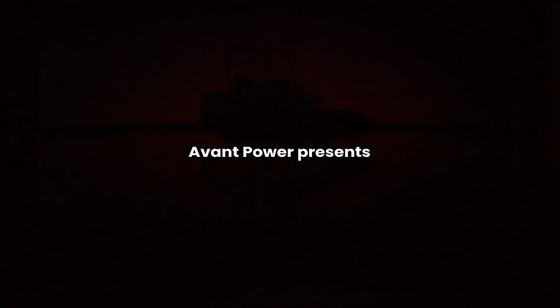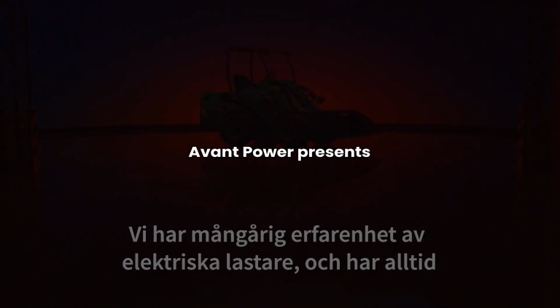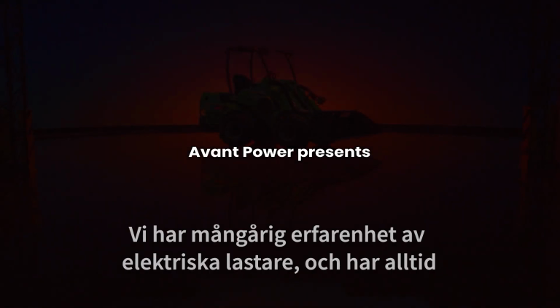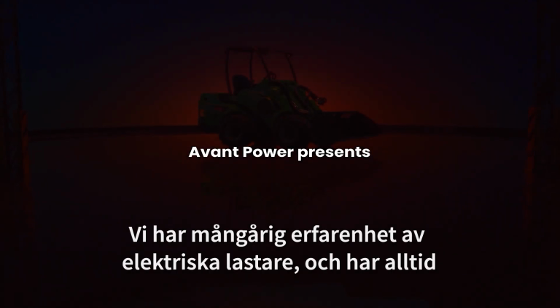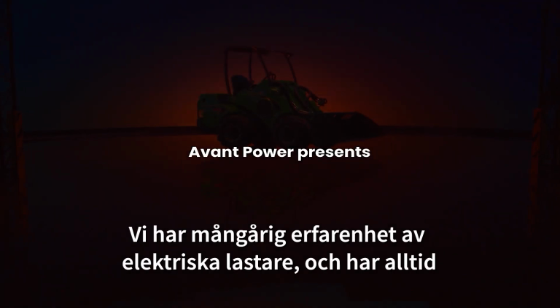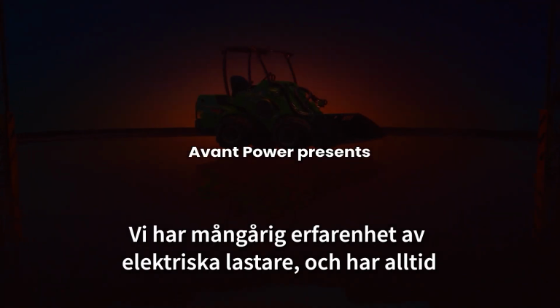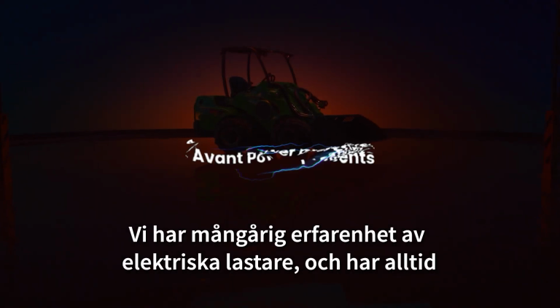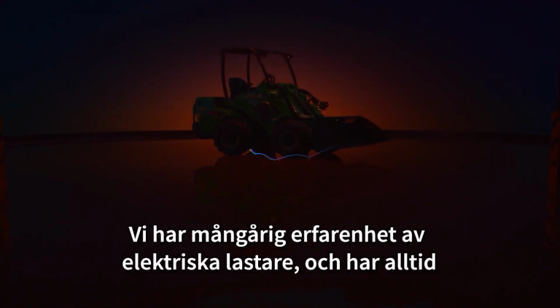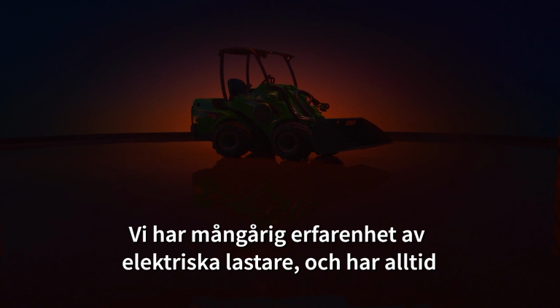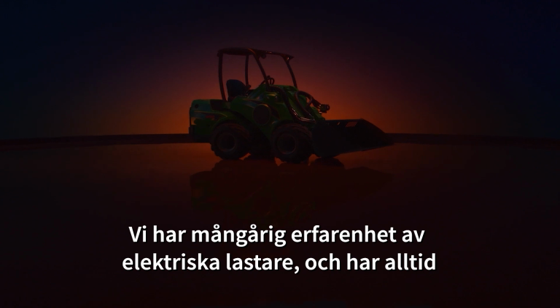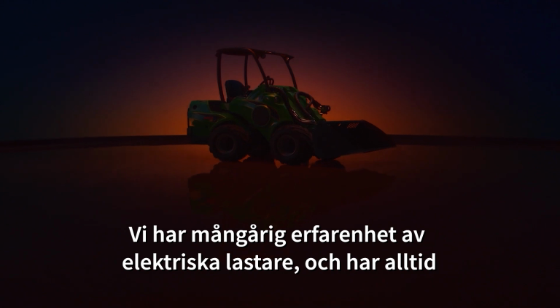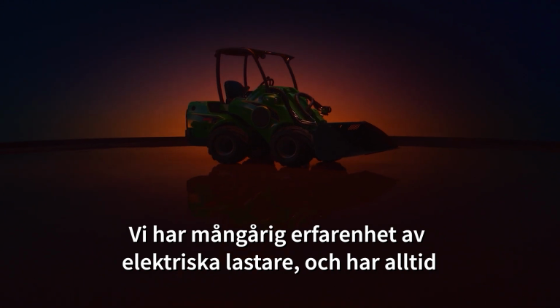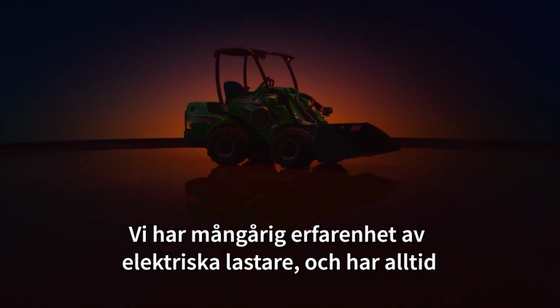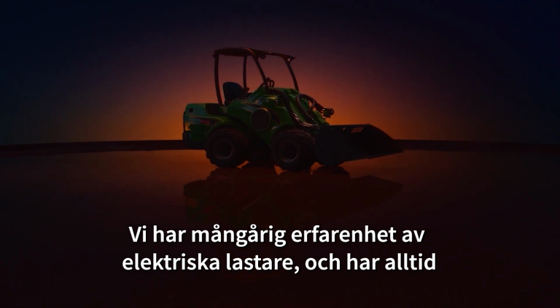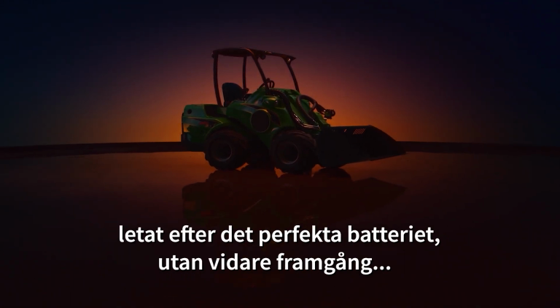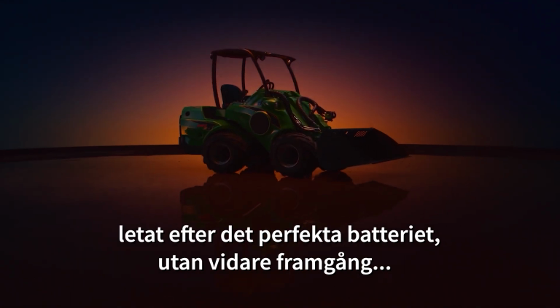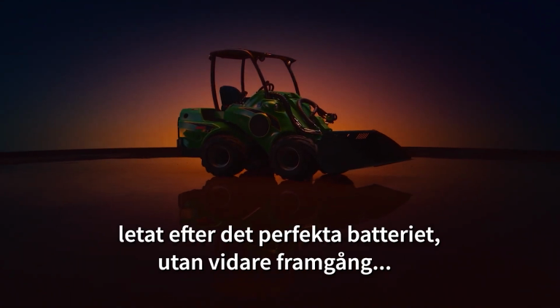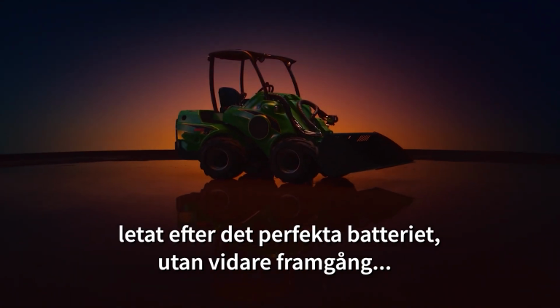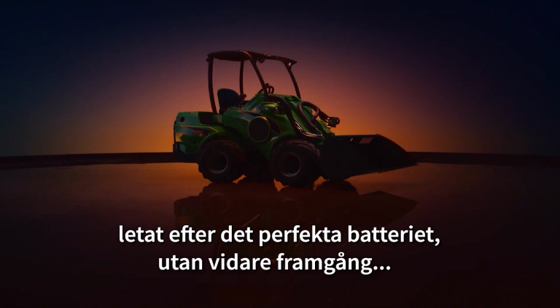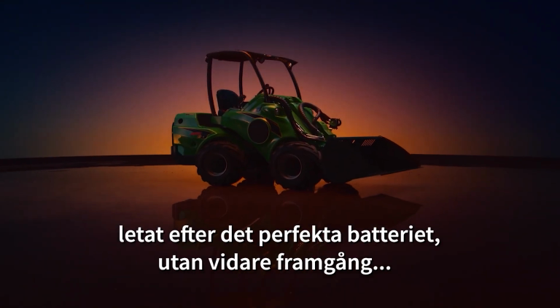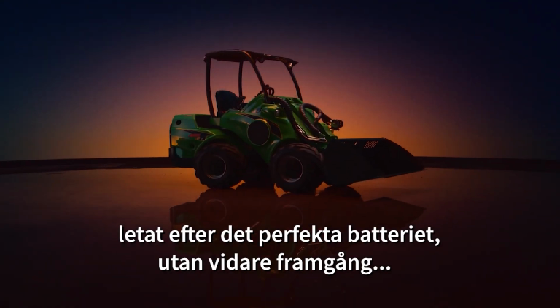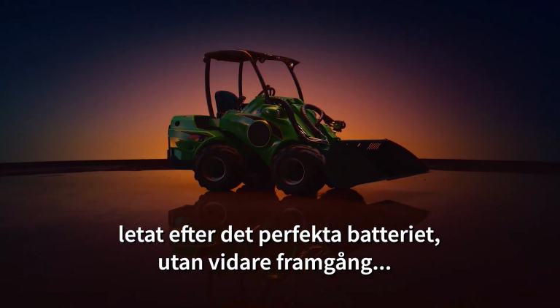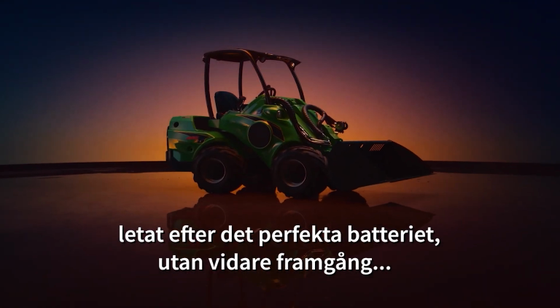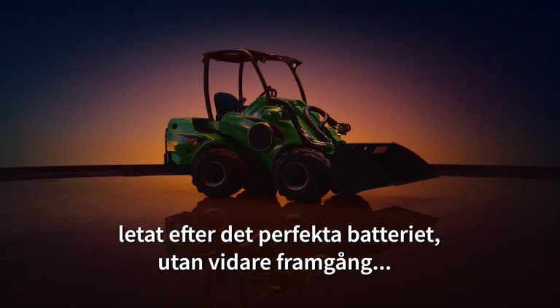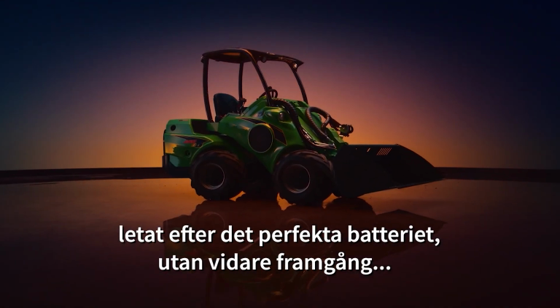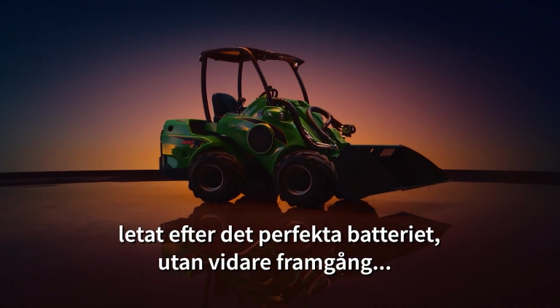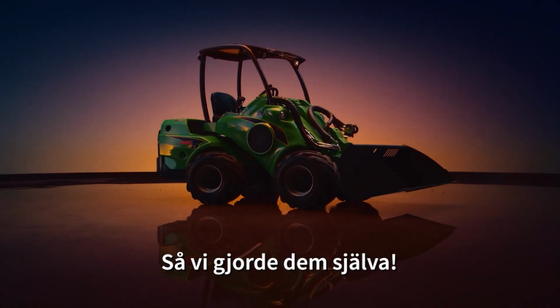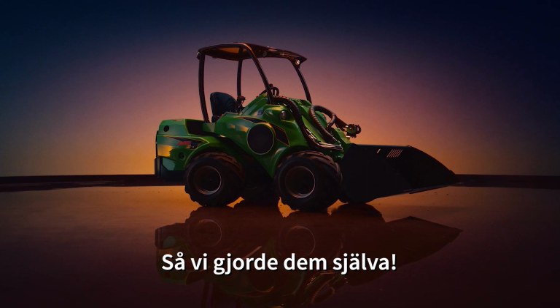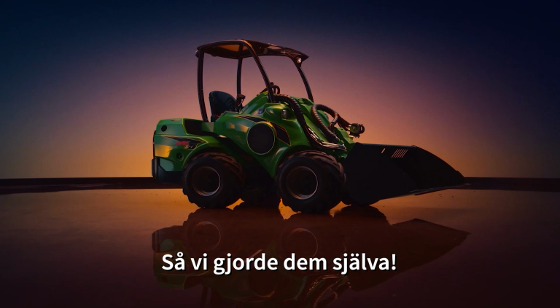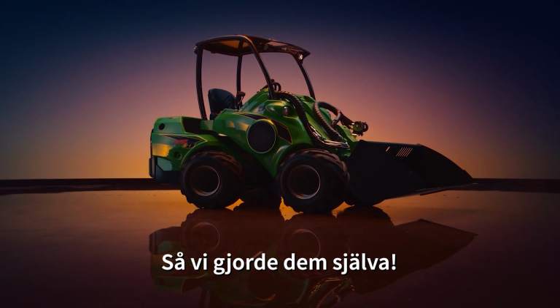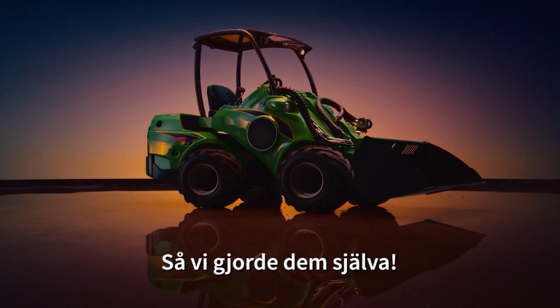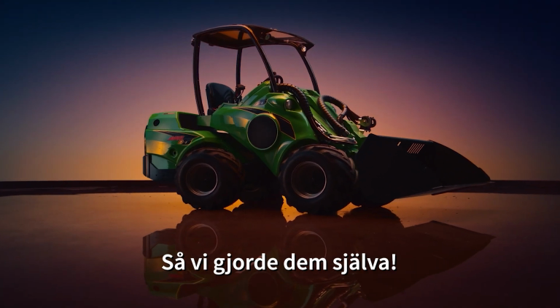Decades of experience with electric loaders, trying to find the perfect battery with little success. So we made them ourselves.